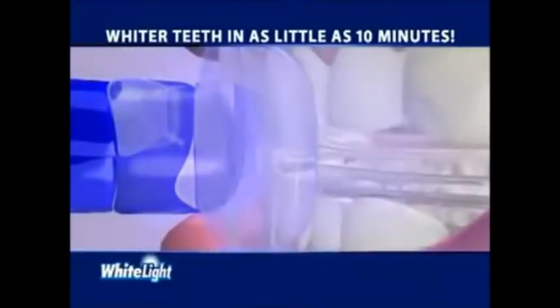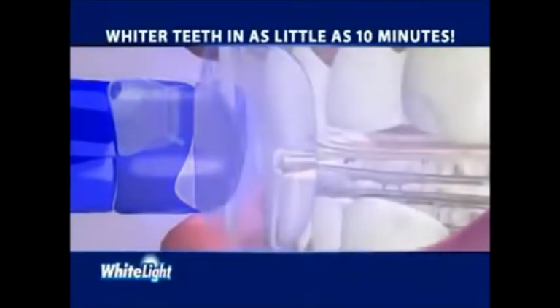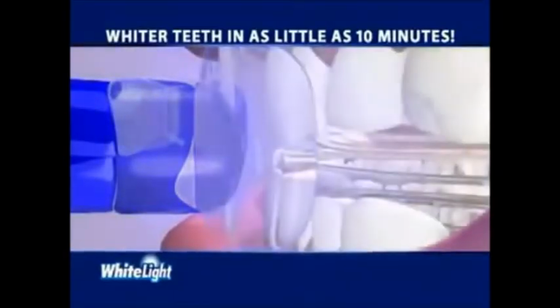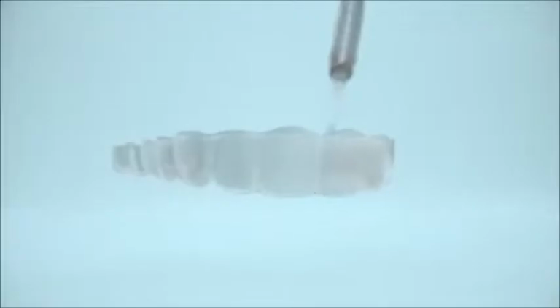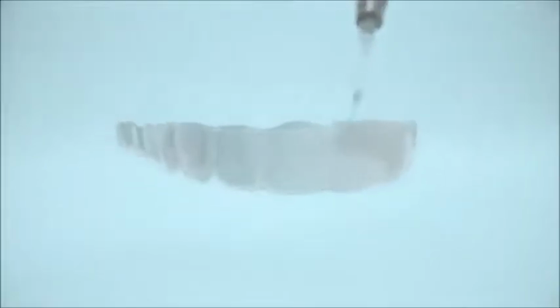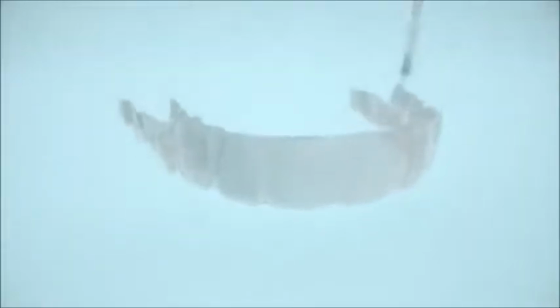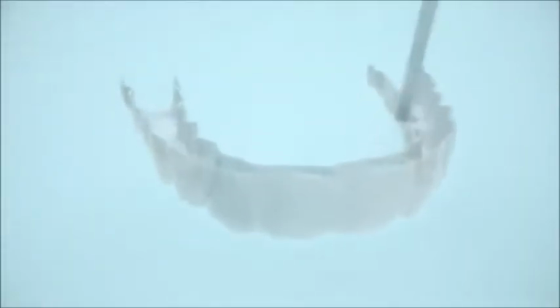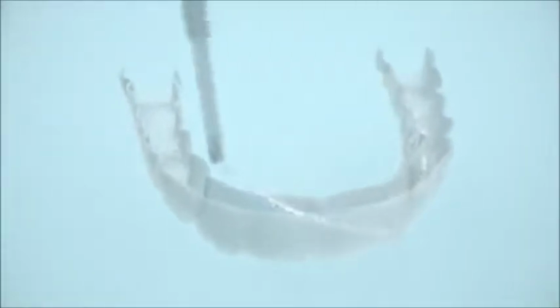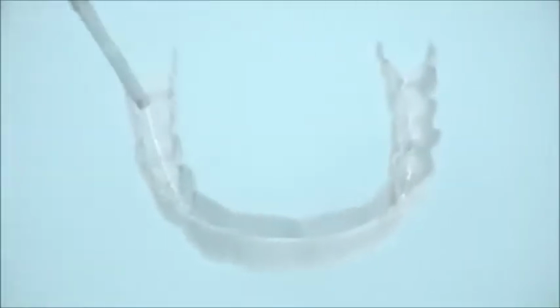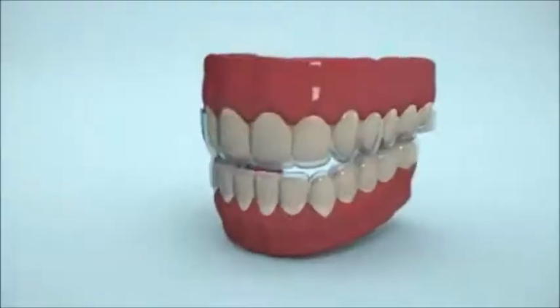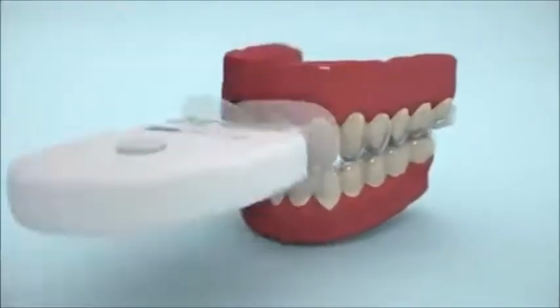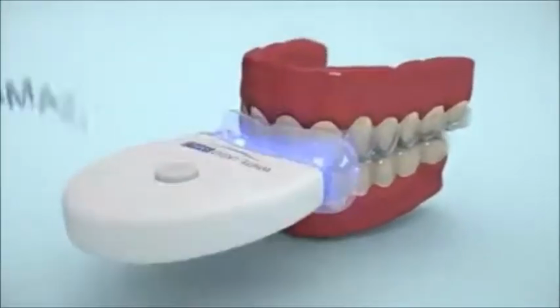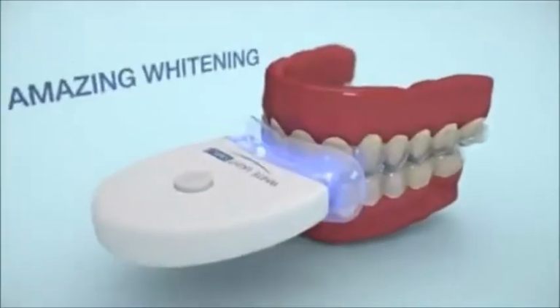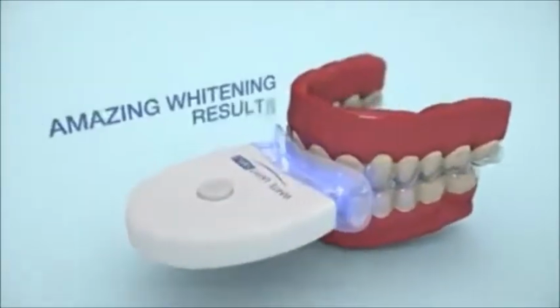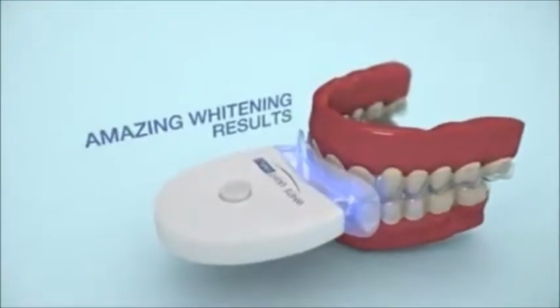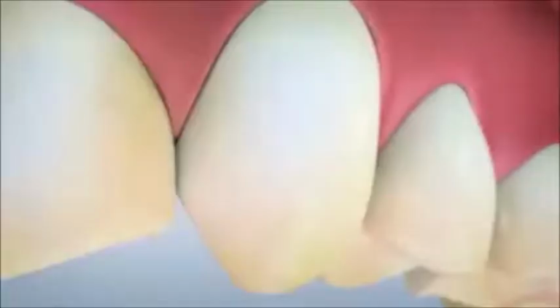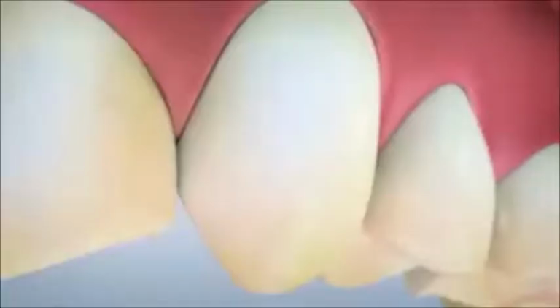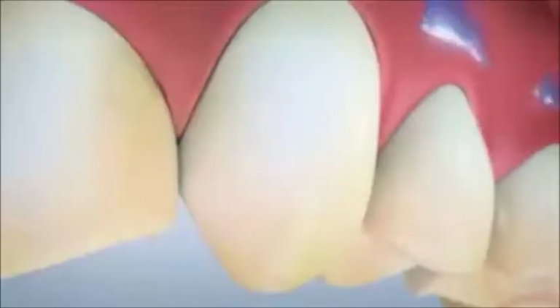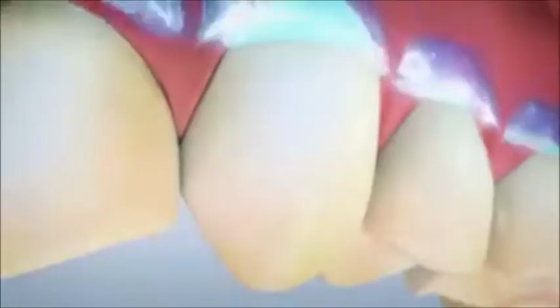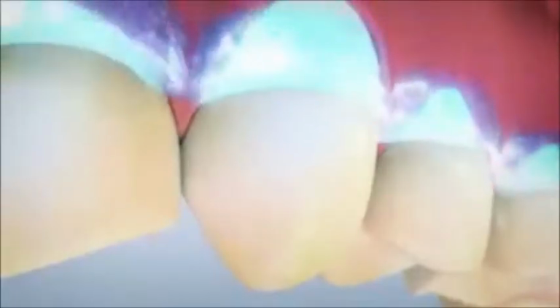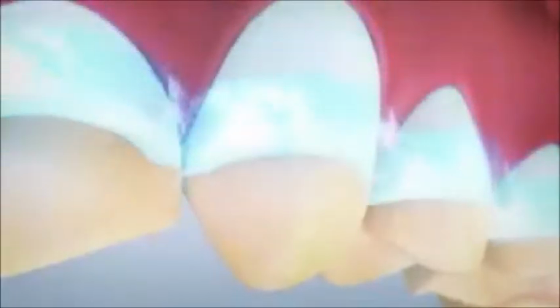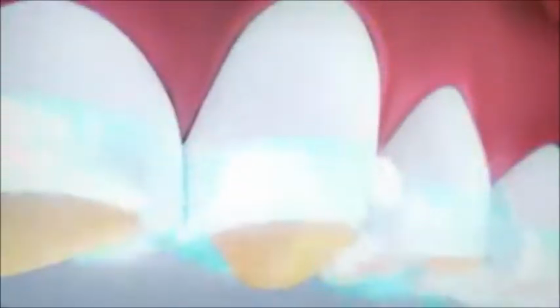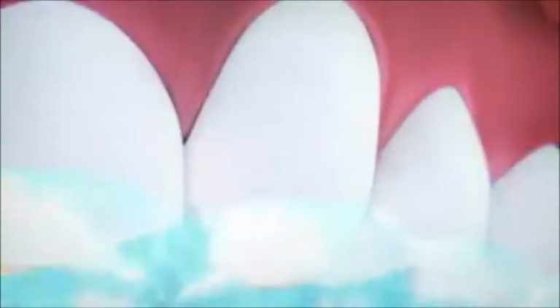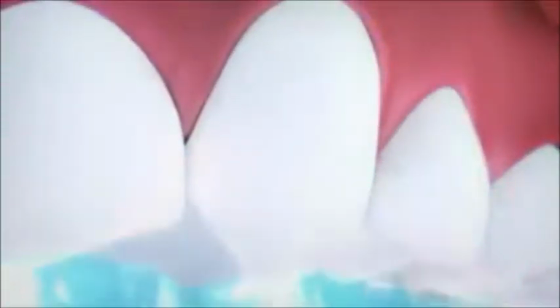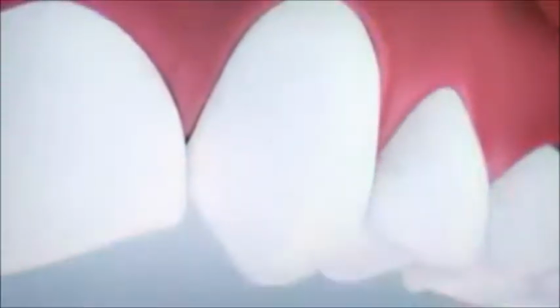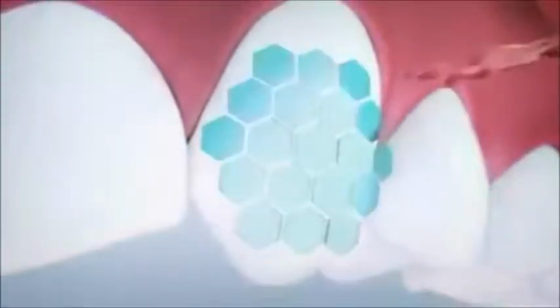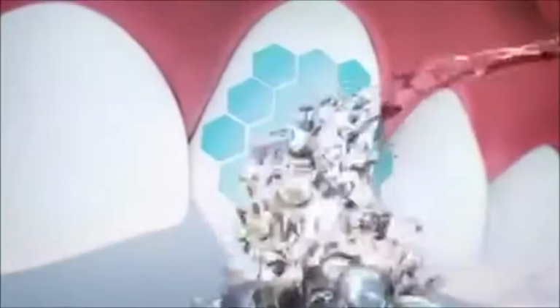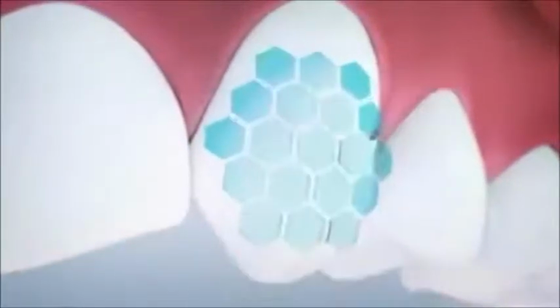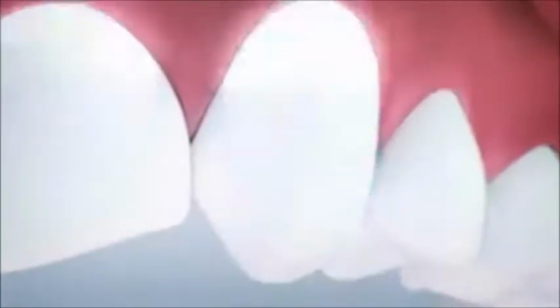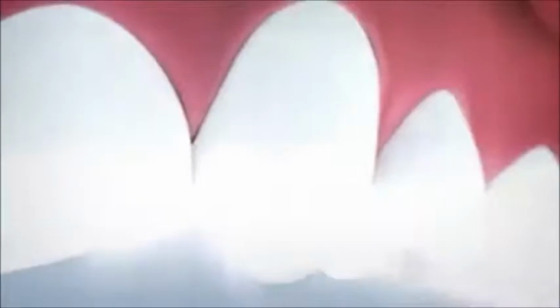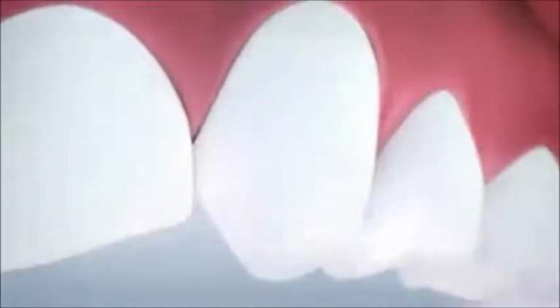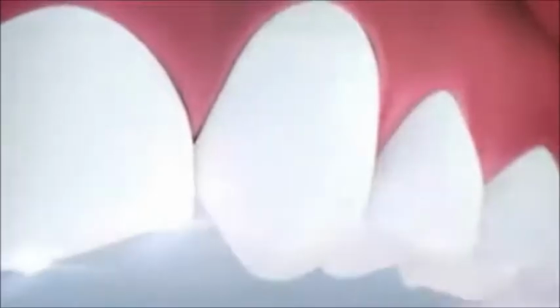Now you can help remove stains caused by coffee, tea, smoking, fruit juice, red wine, cola, or aging using the power of White Light.